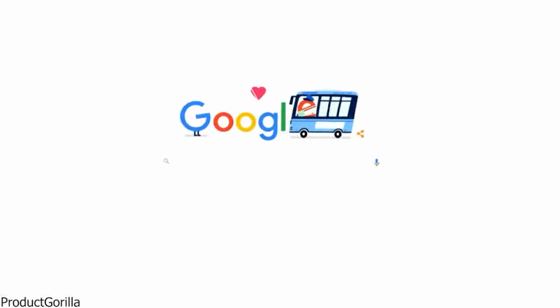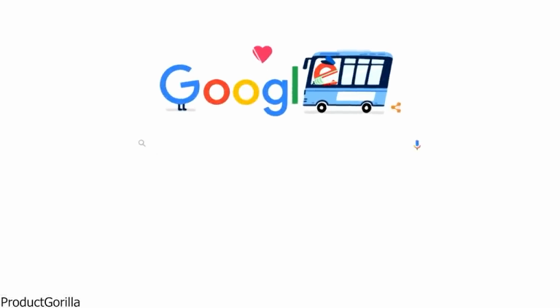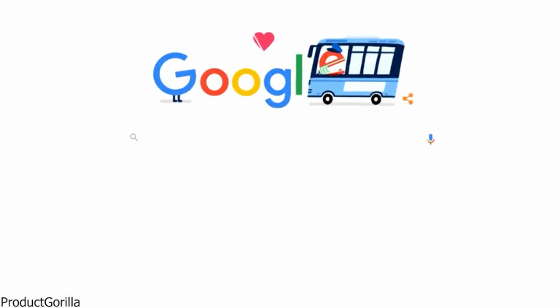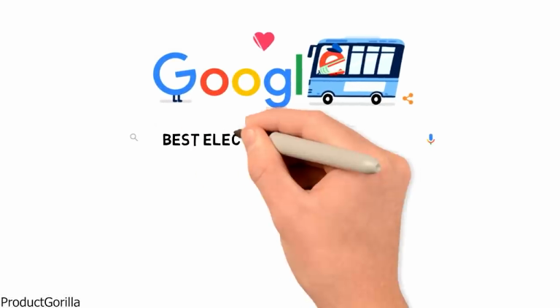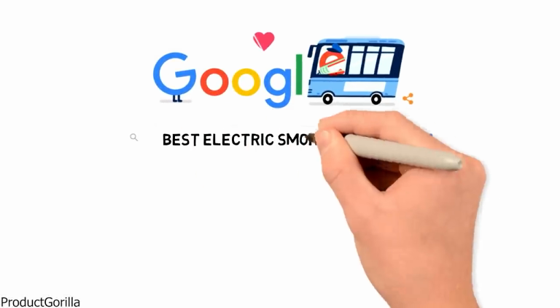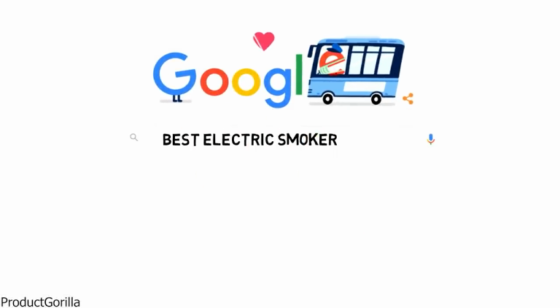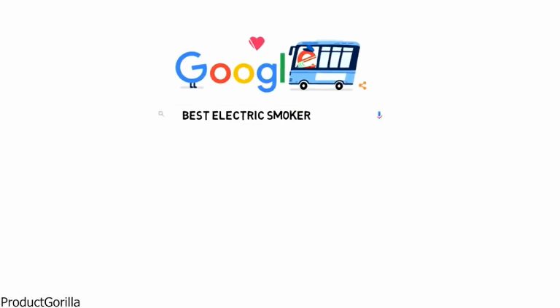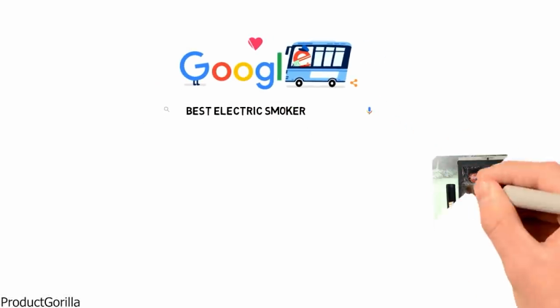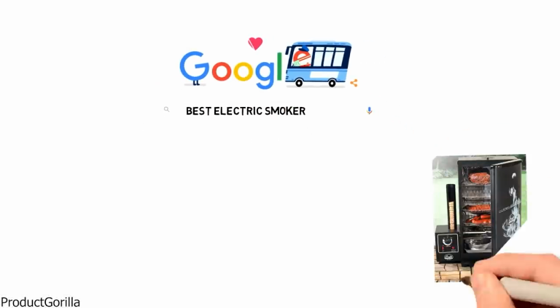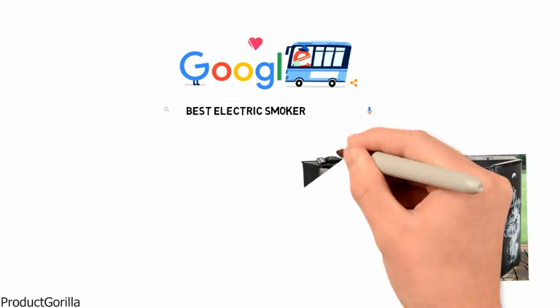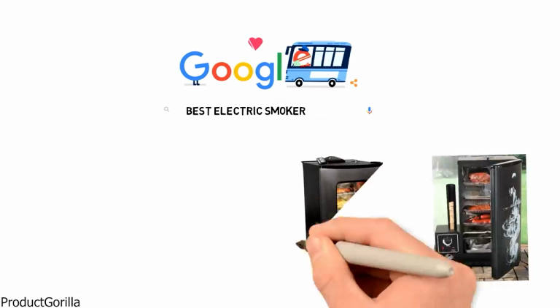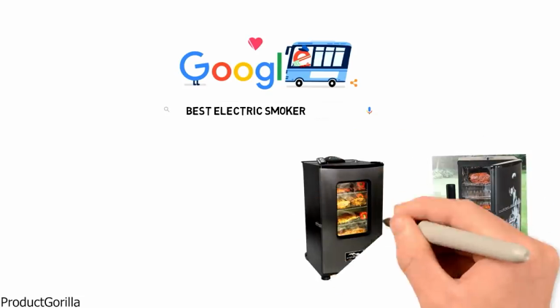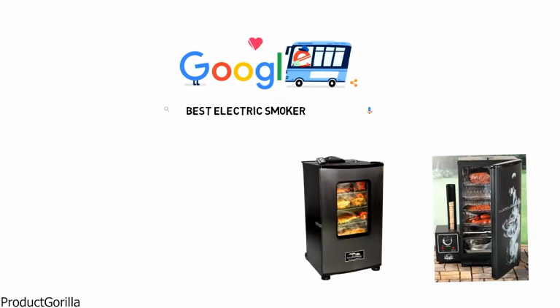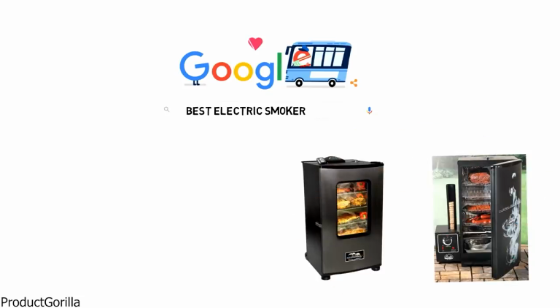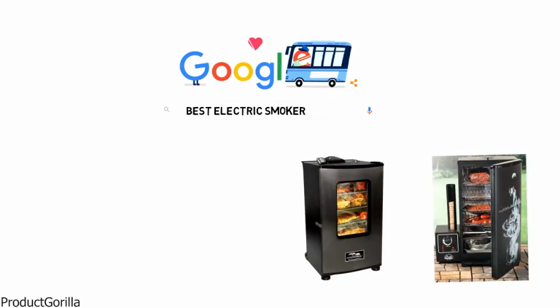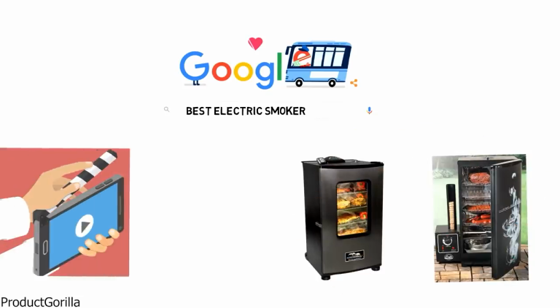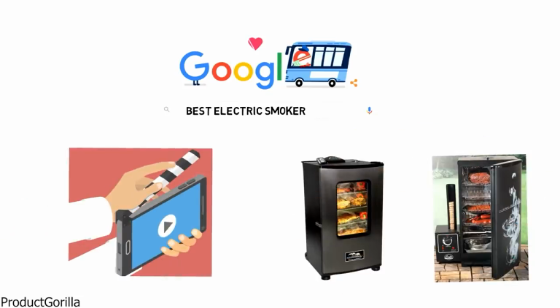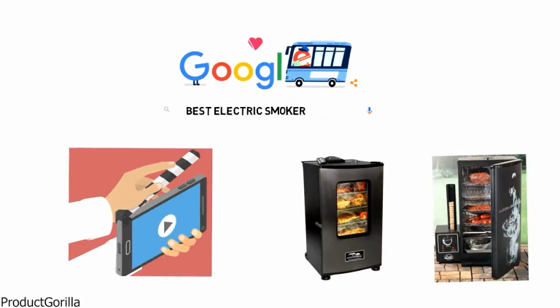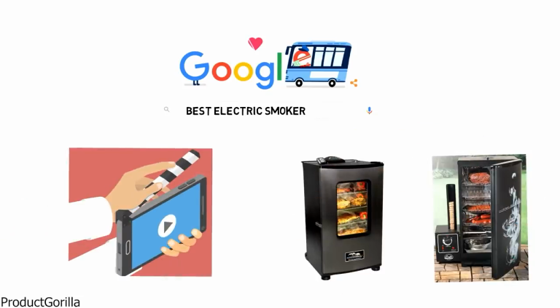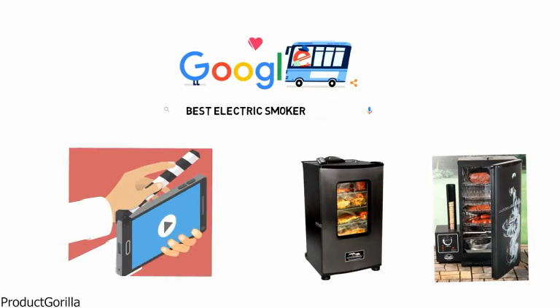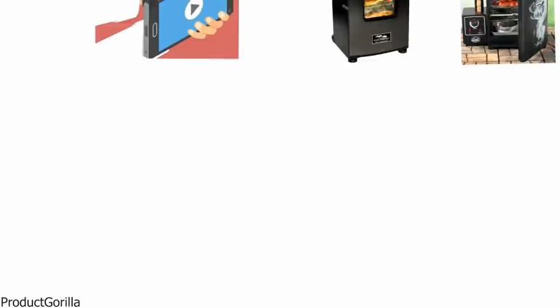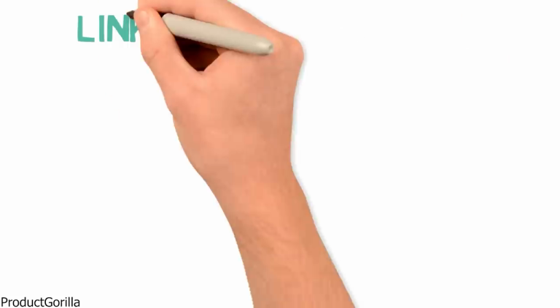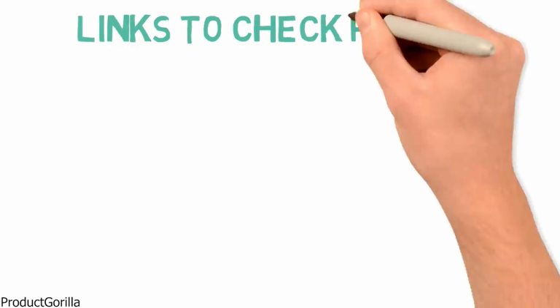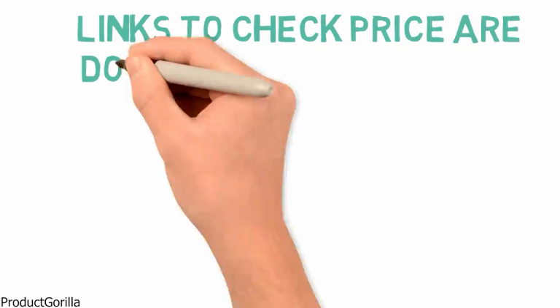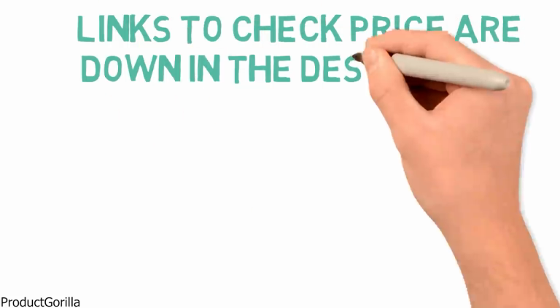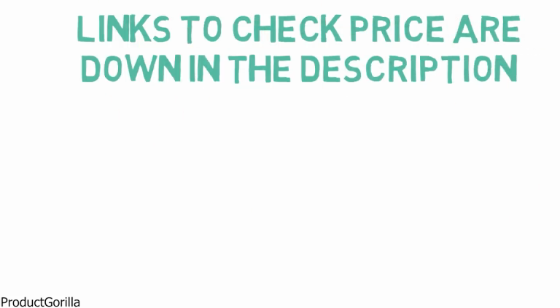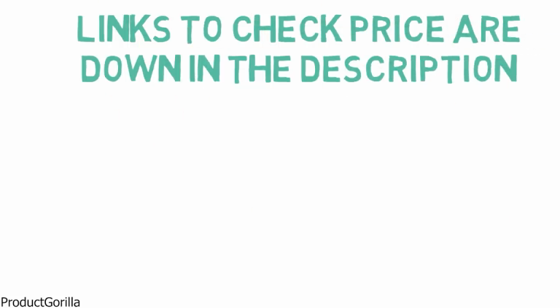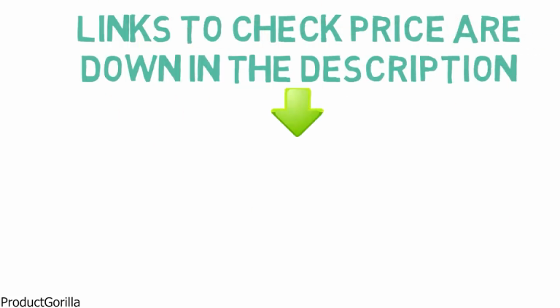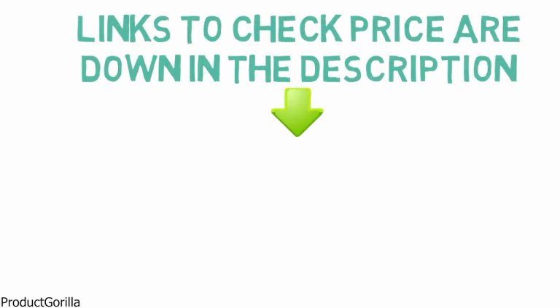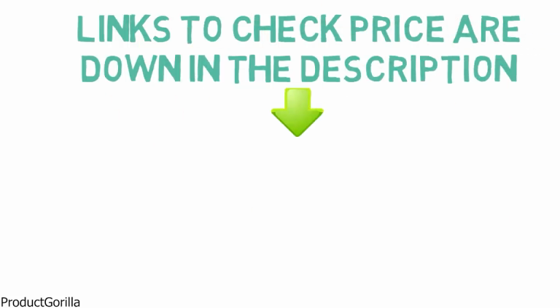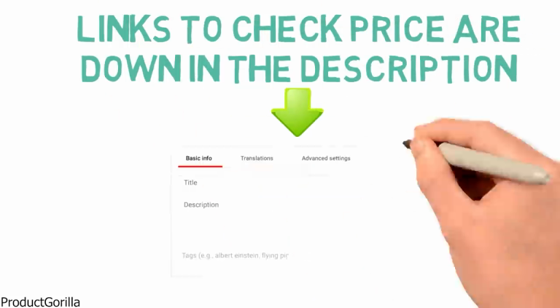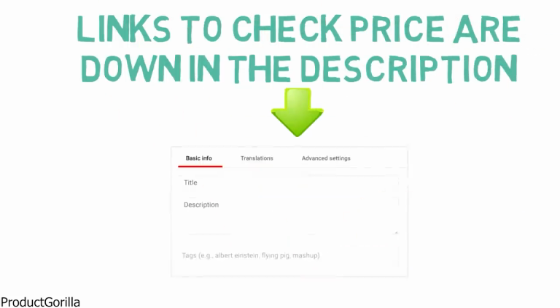Are you looking for the best electric smoker? In this video, we will look at some of the top electric smokers on the market. We've included links in the description for each product mentioned, so make sure you check those out to see which is in your budget range.